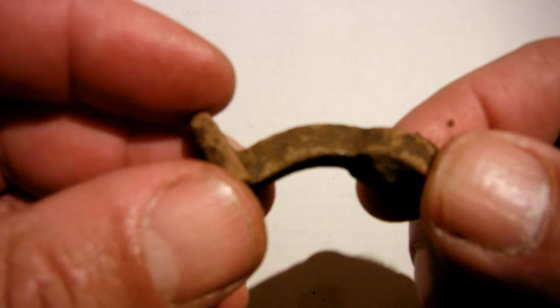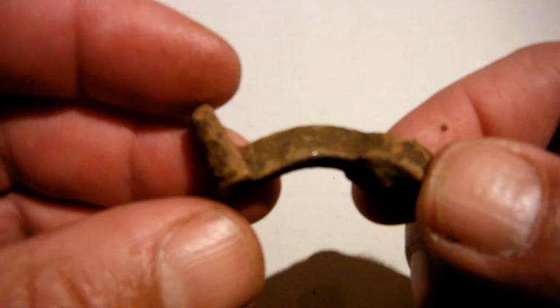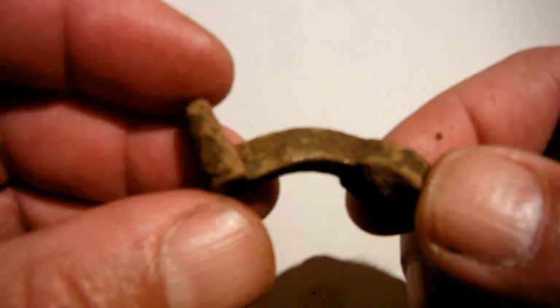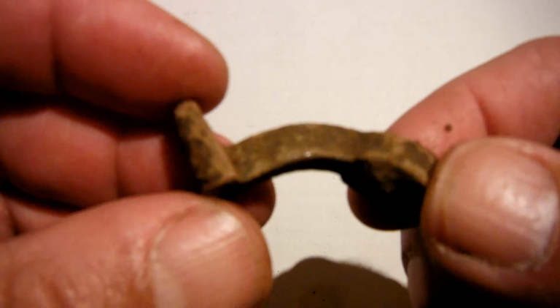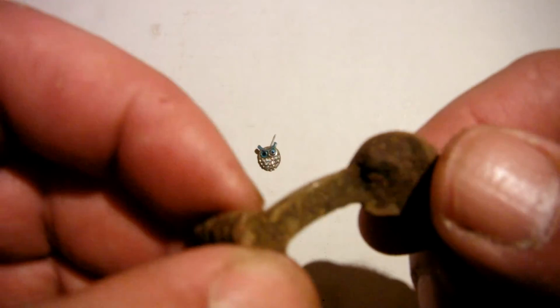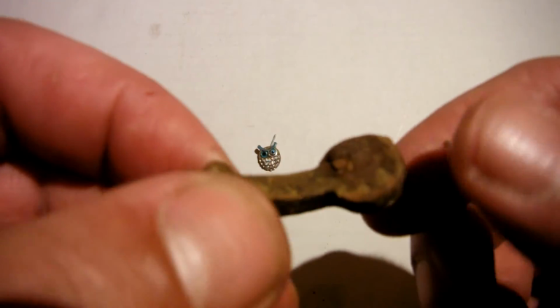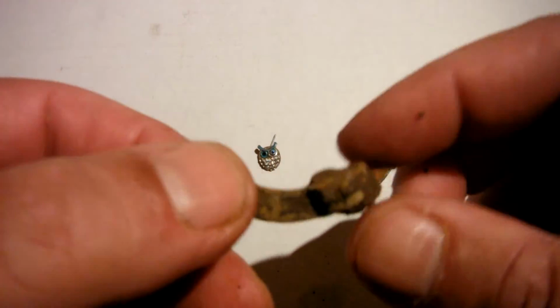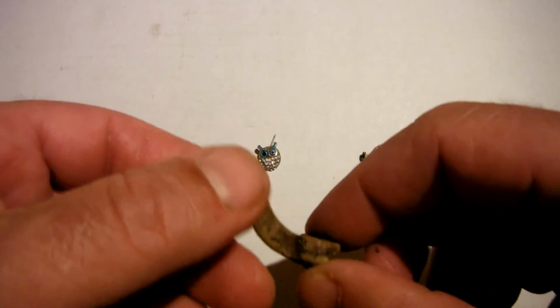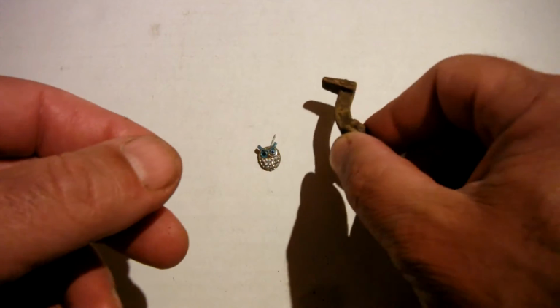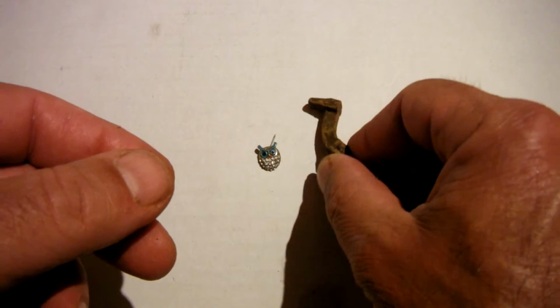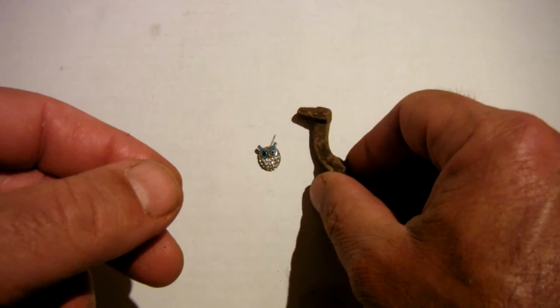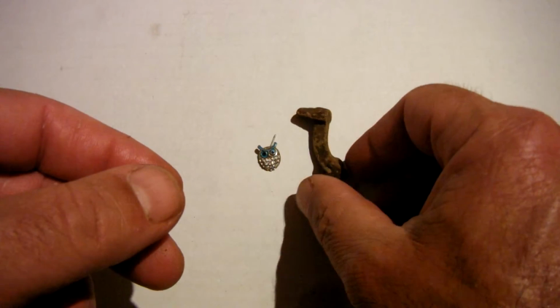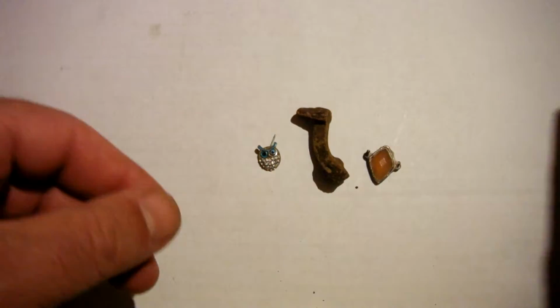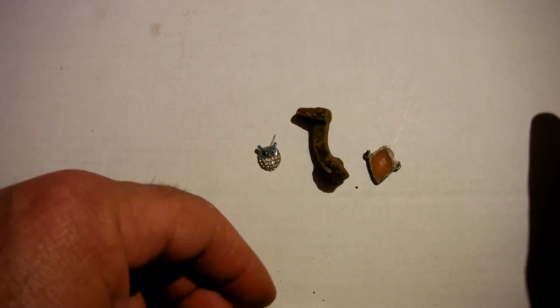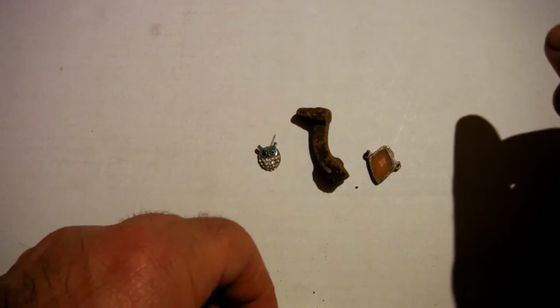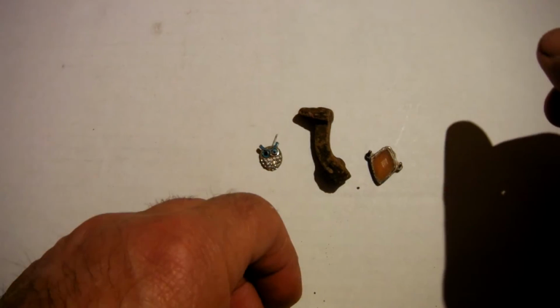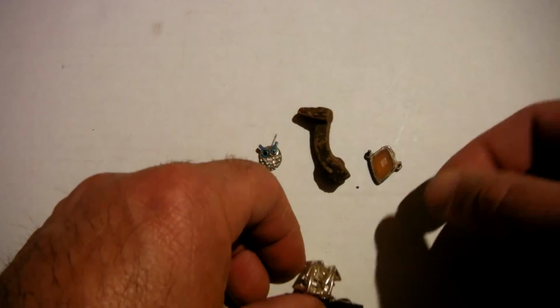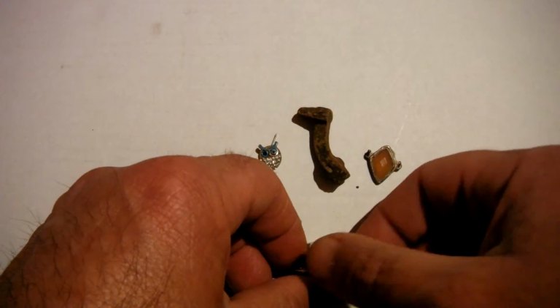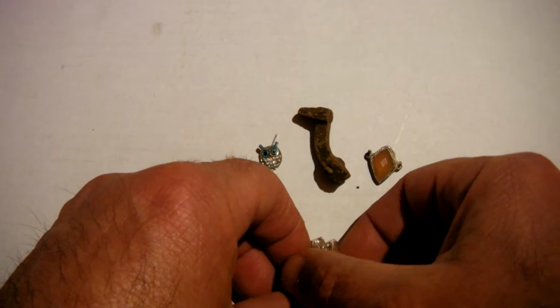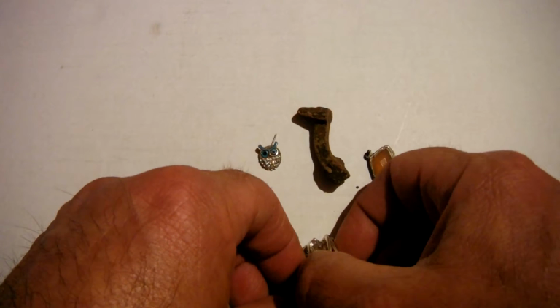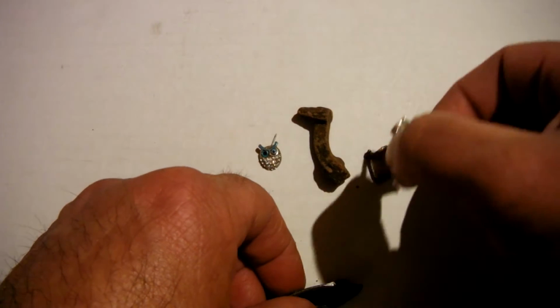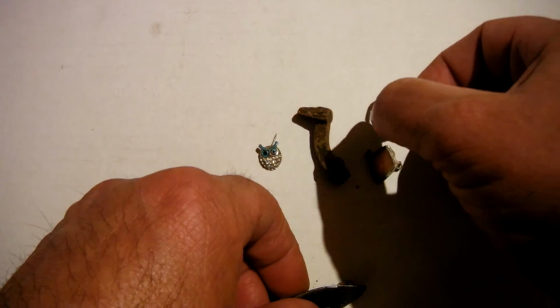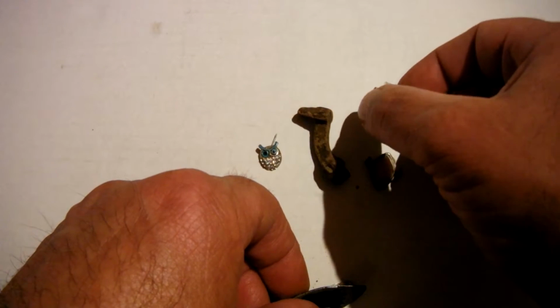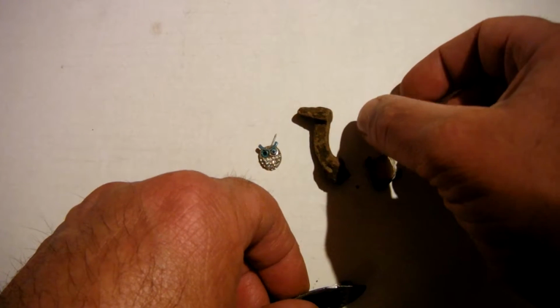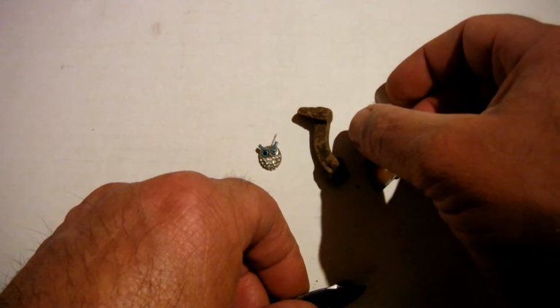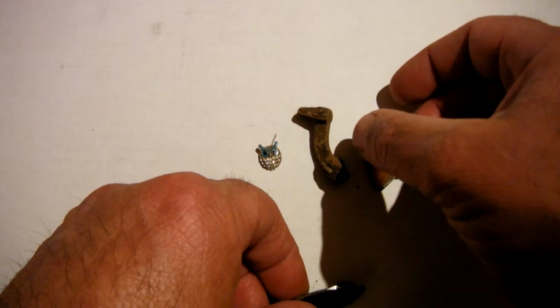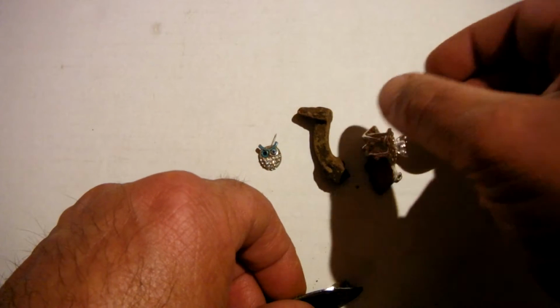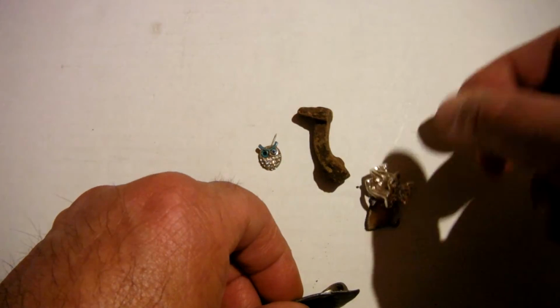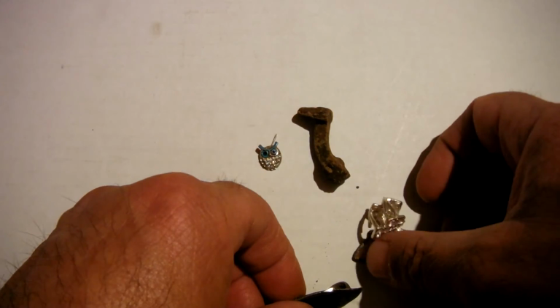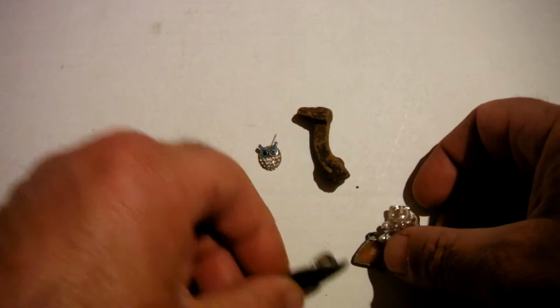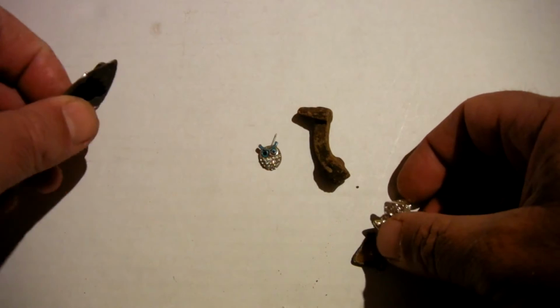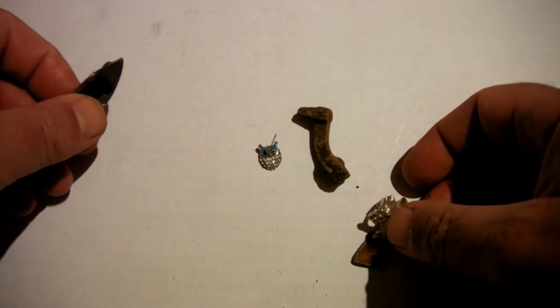If anybody's got any idea I'd love to know, because a lot of these pieces they're non-existent anymore. The machines — you just find bits and pieces that actually break off.